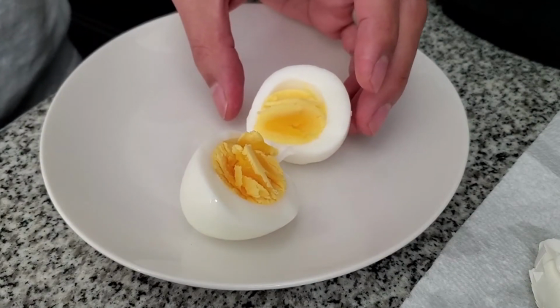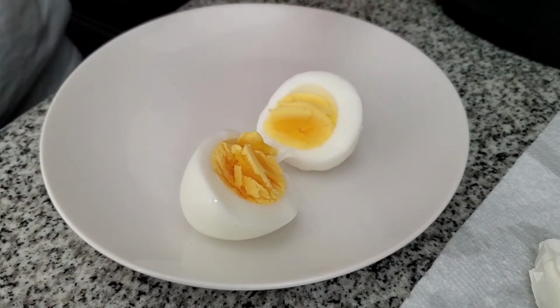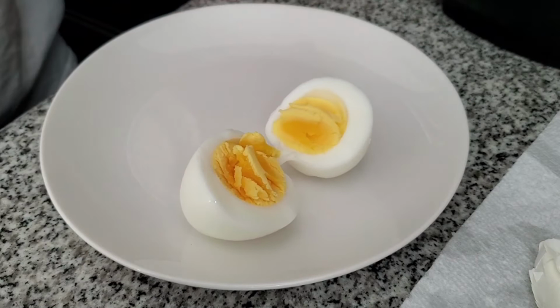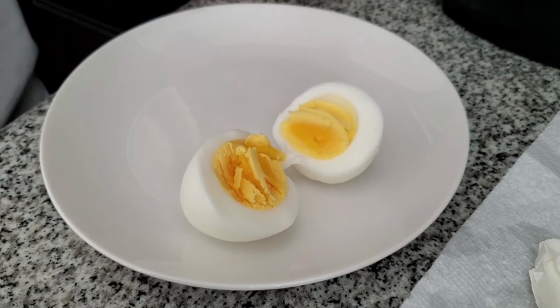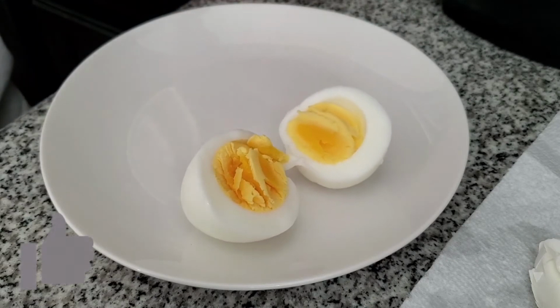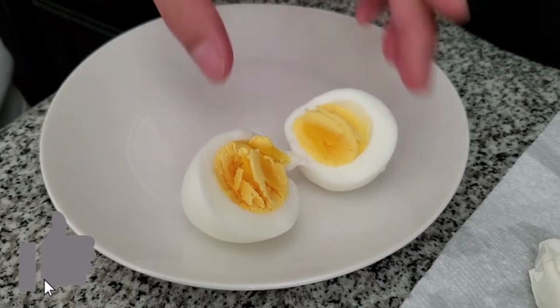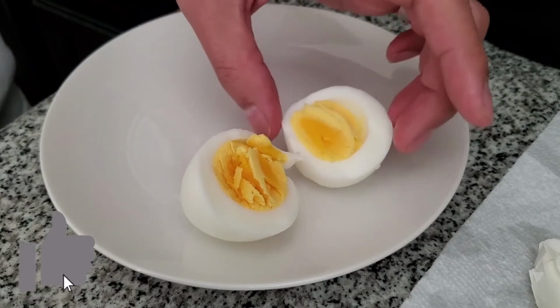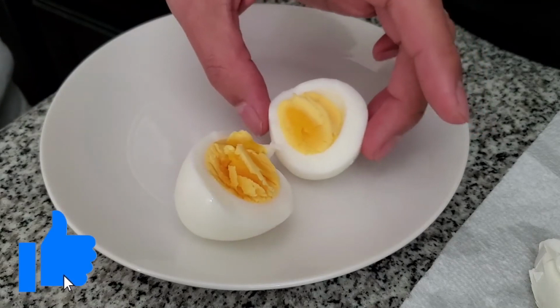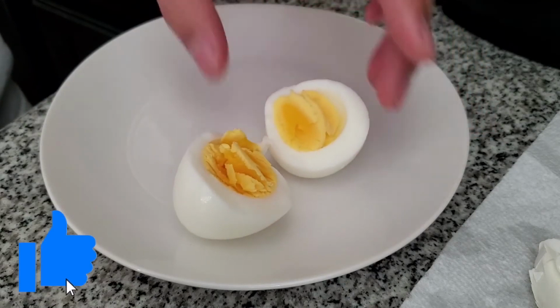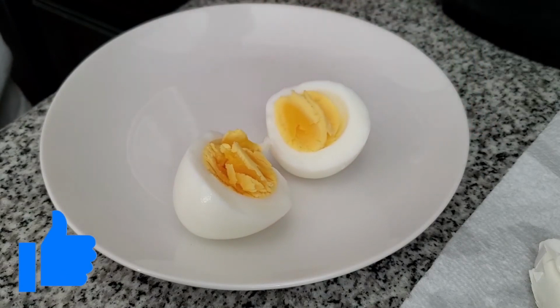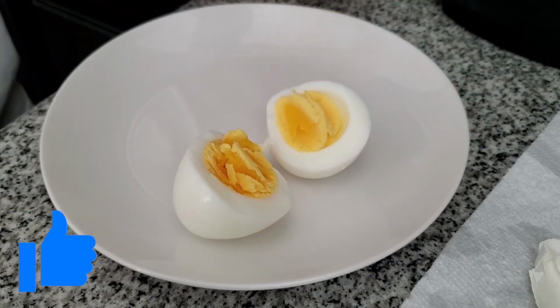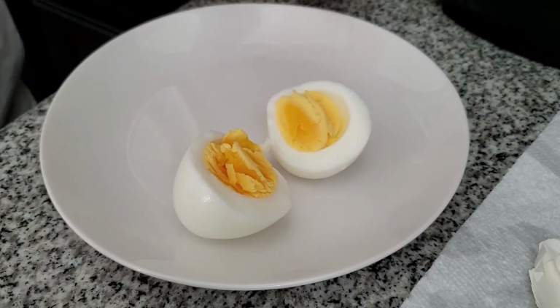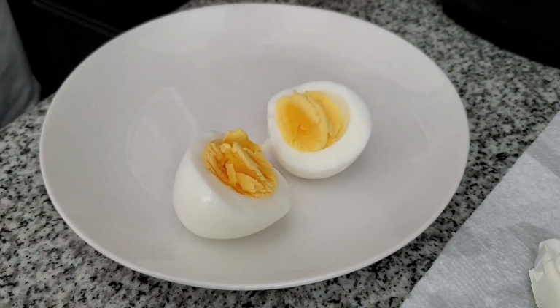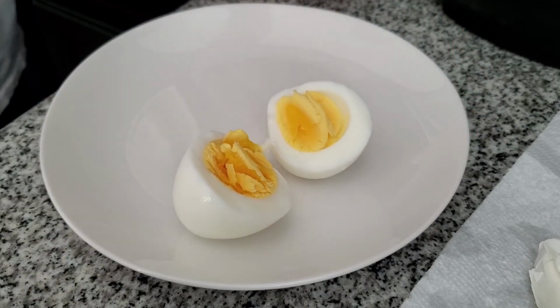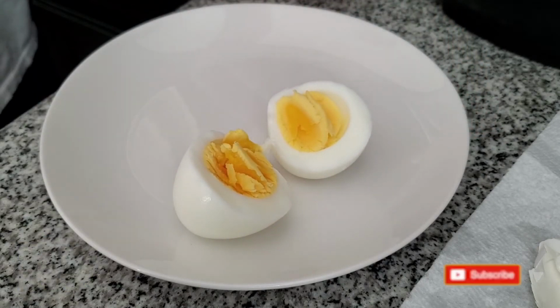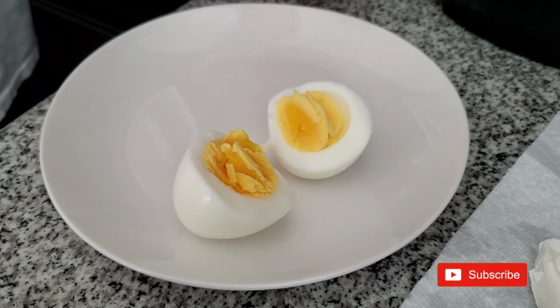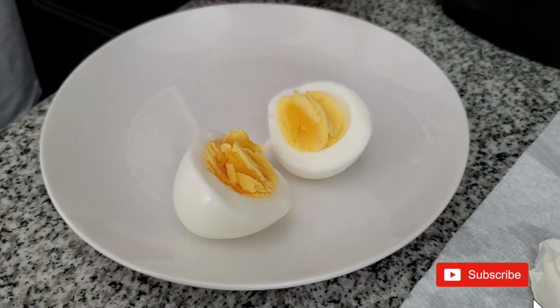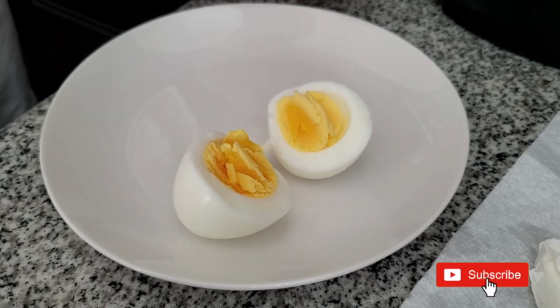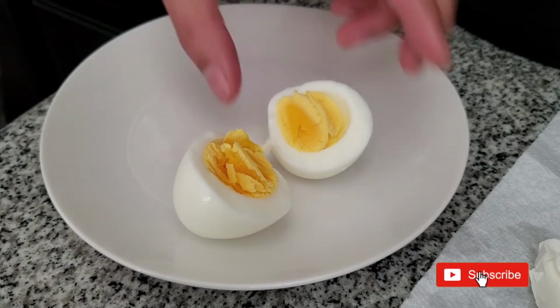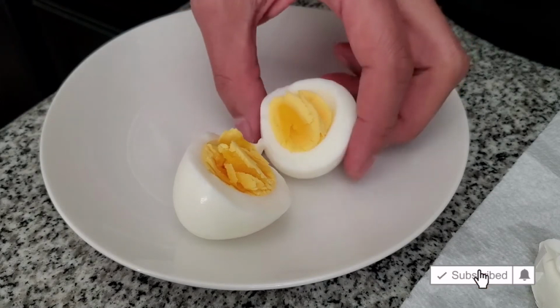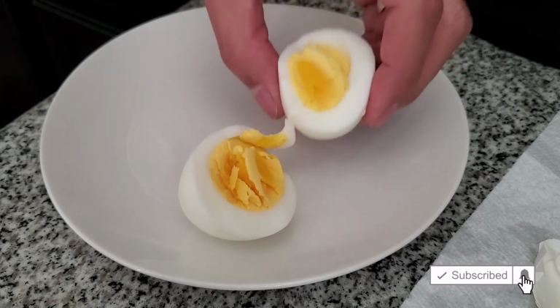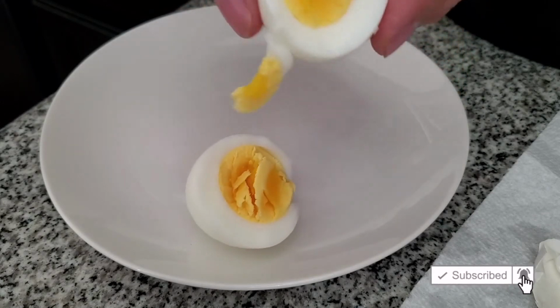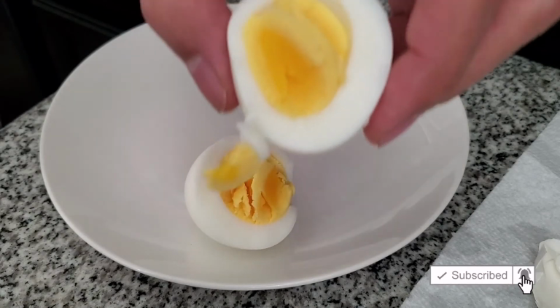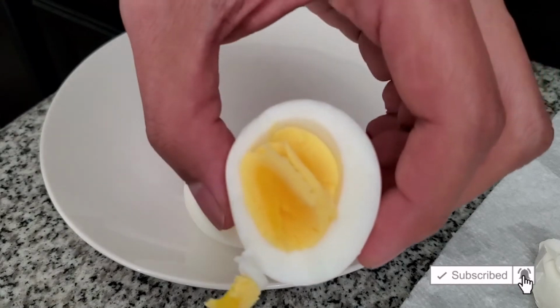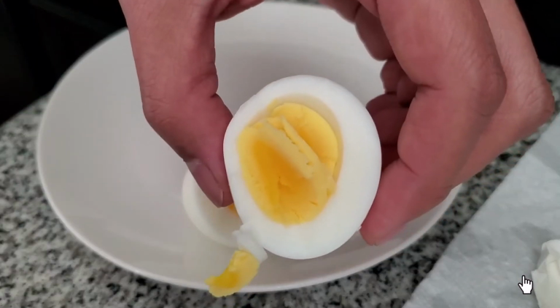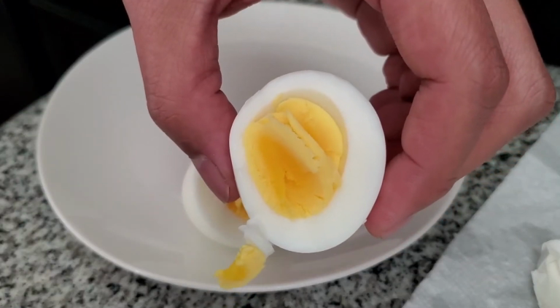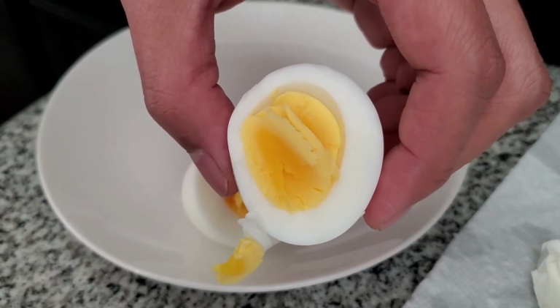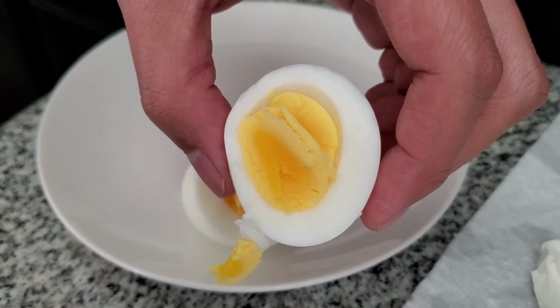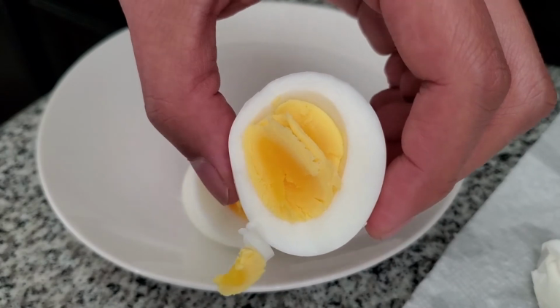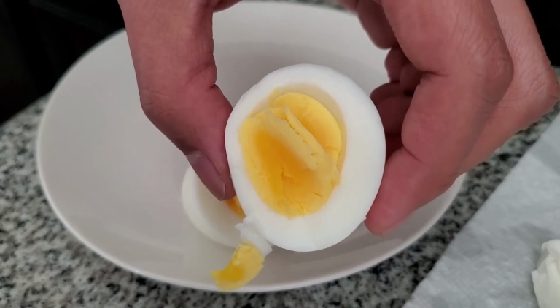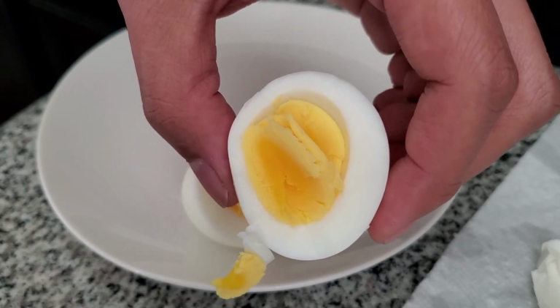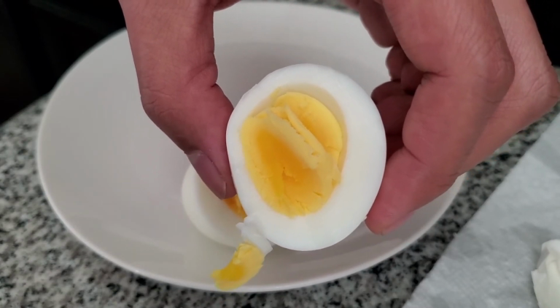Amazing! Boom — pressure cook some eggs in your Ninja Foodie on high pressure for five minutes and you get them to look just like that. Chef Avionics out.